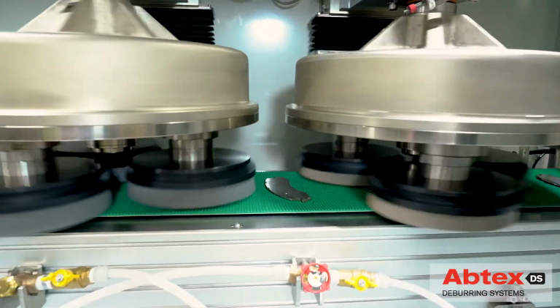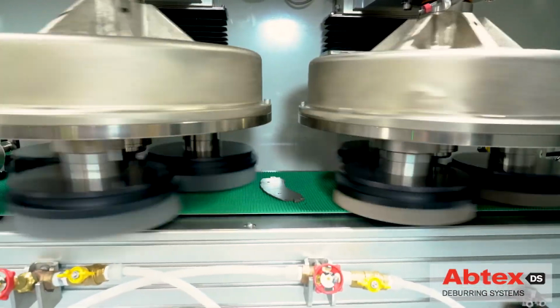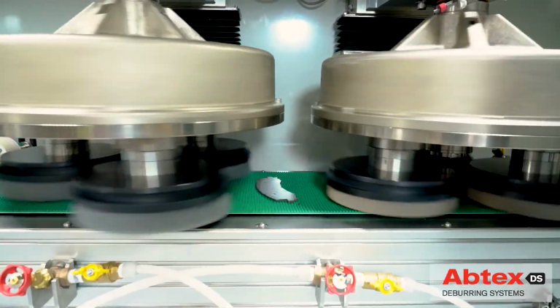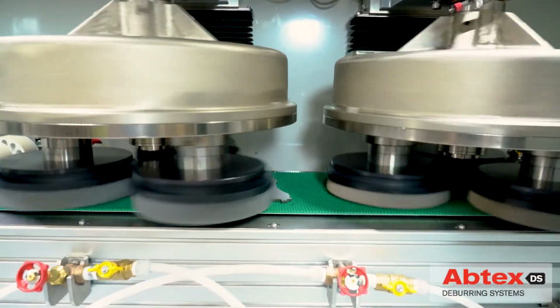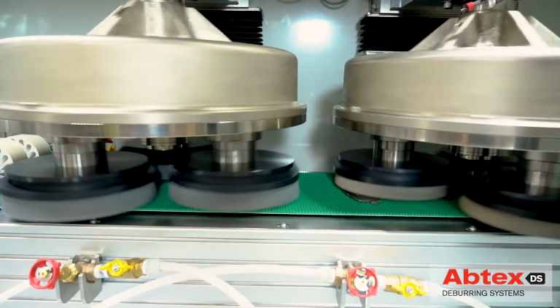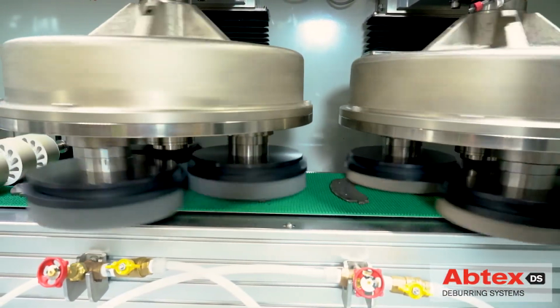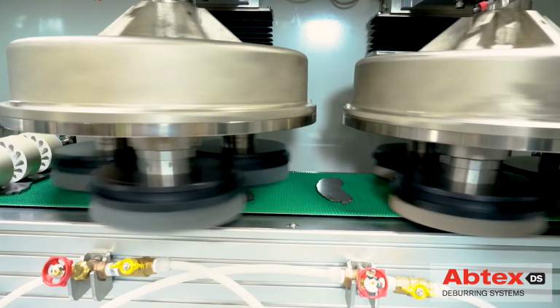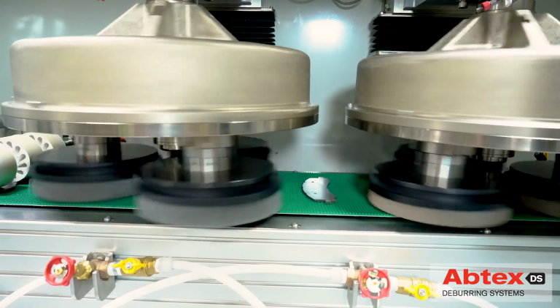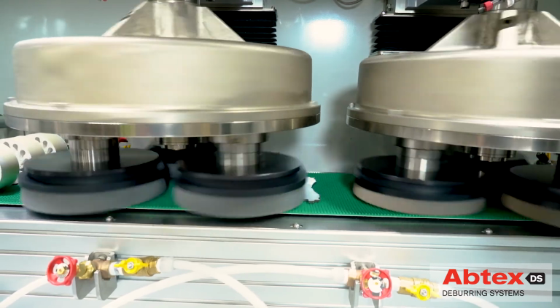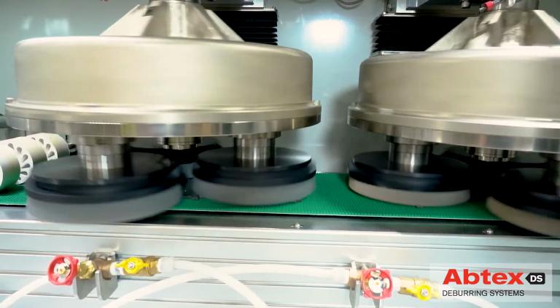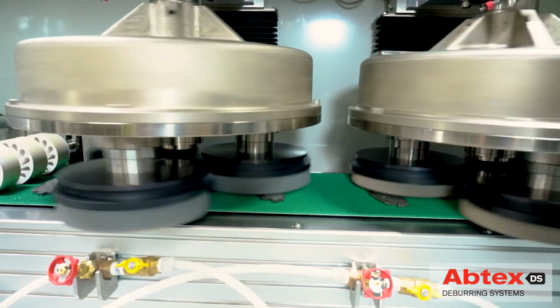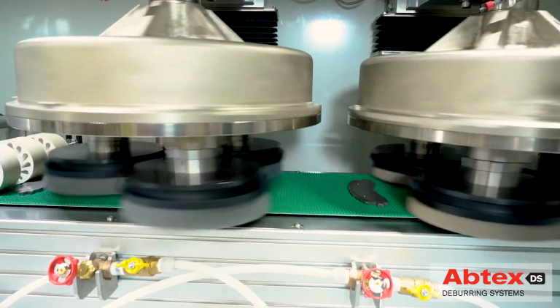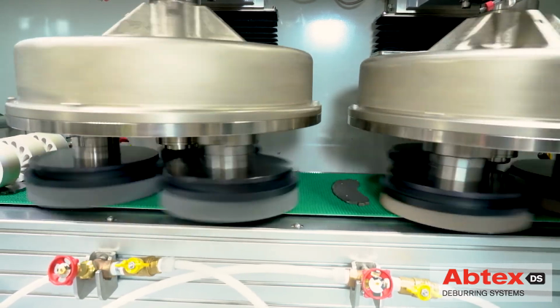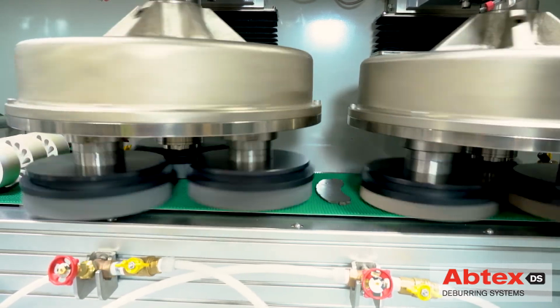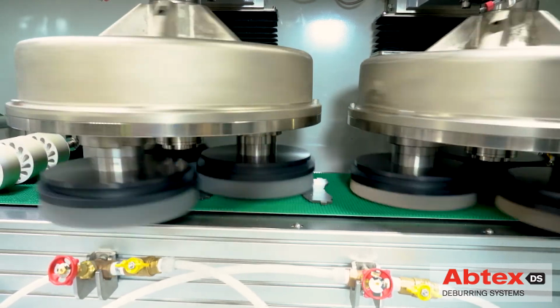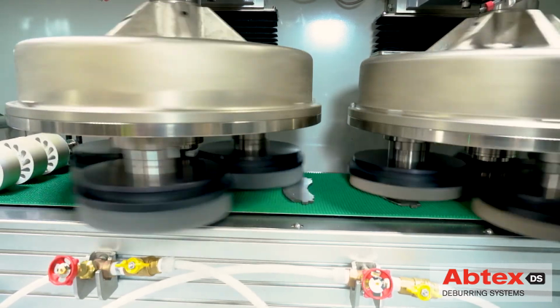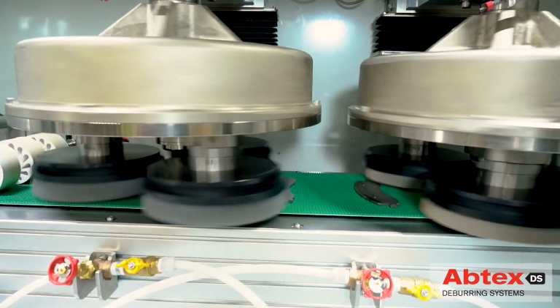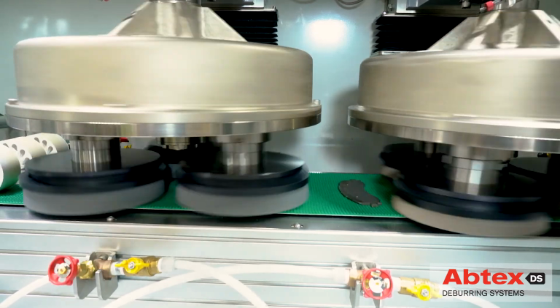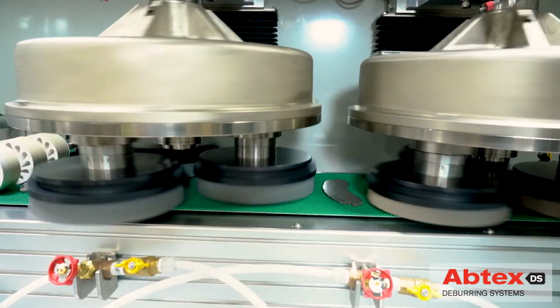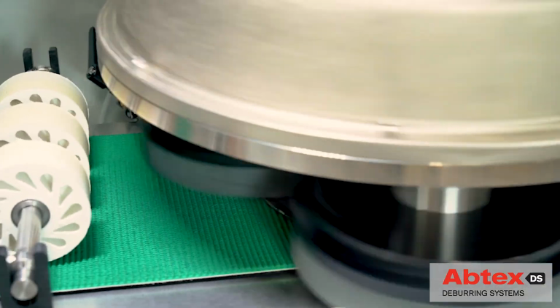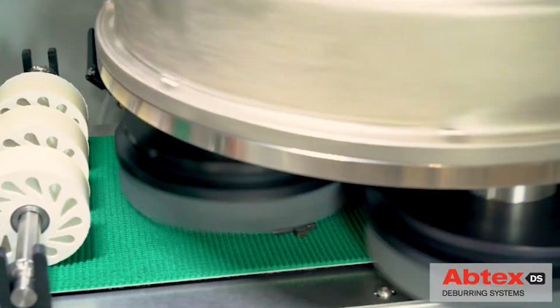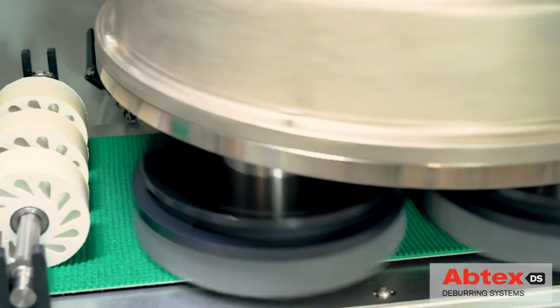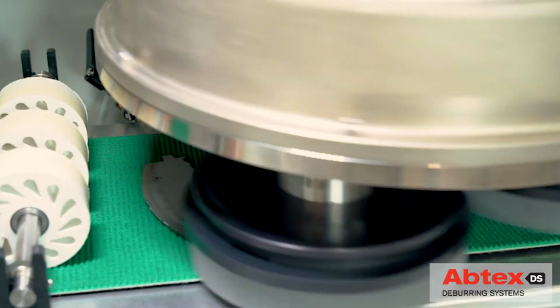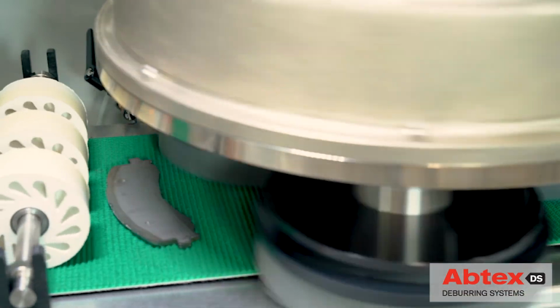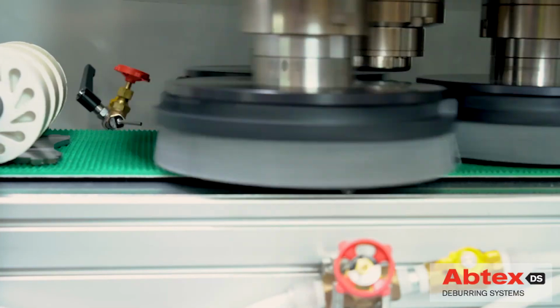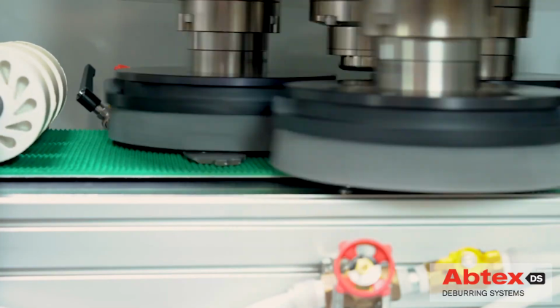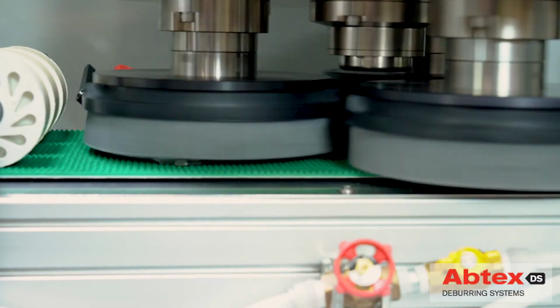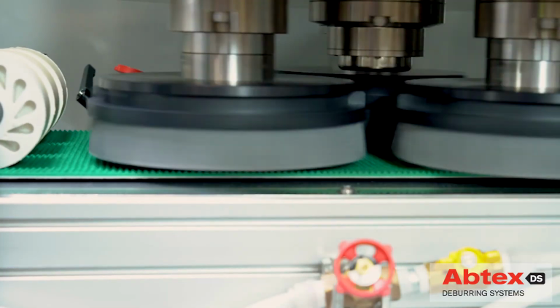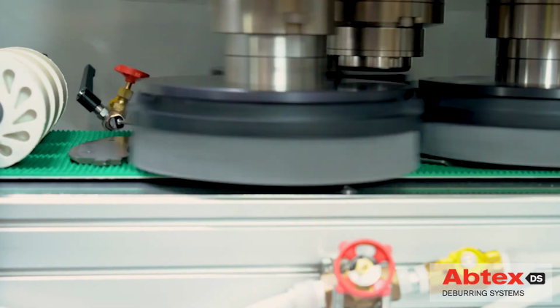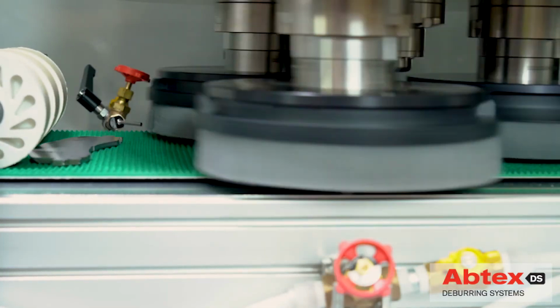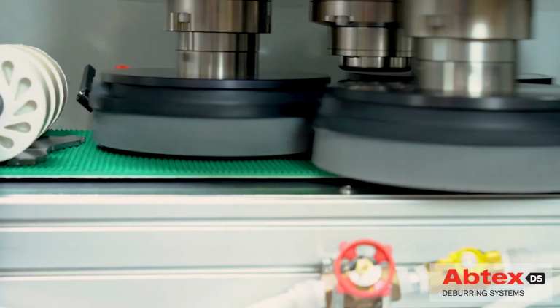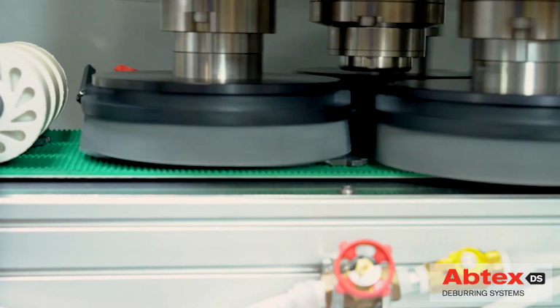Each part is then conveyed to the second planetary head, where abrasive disc brushes complete the deburring process and radius the part's edges in full compliance with precise engineering specs.